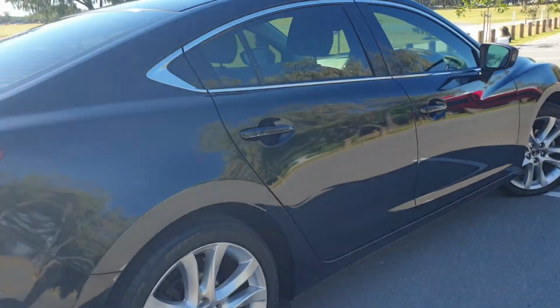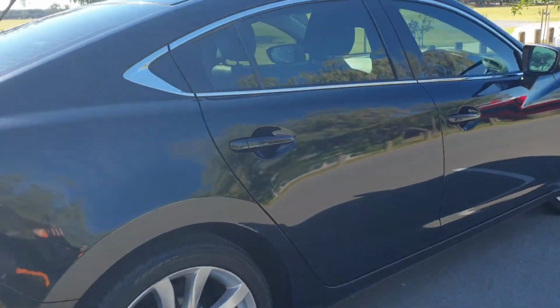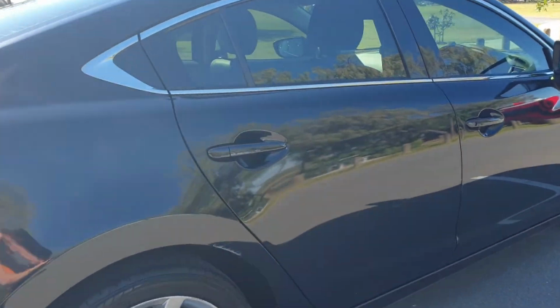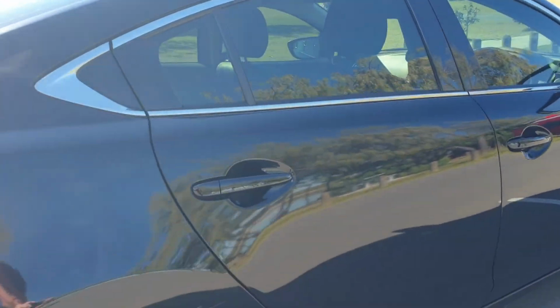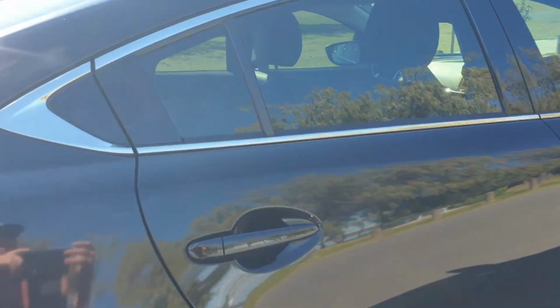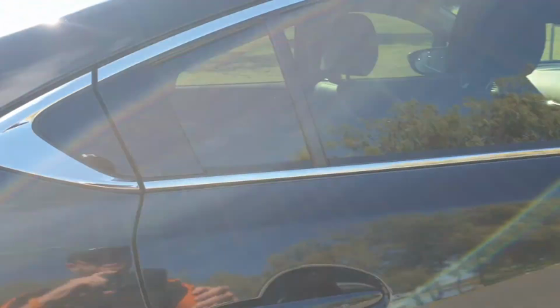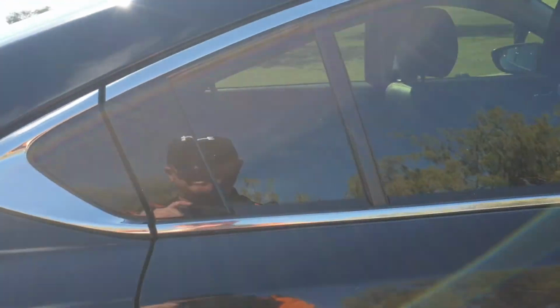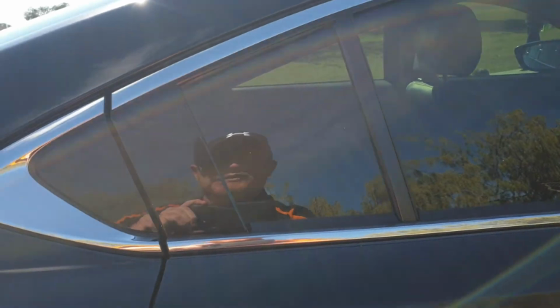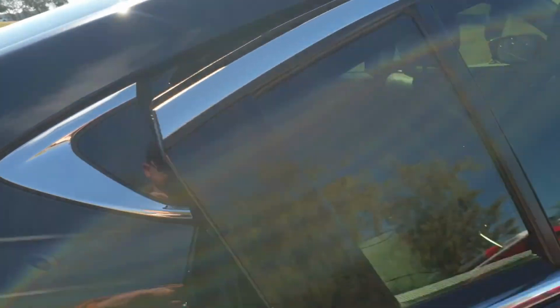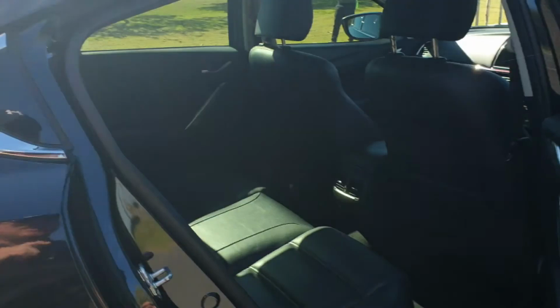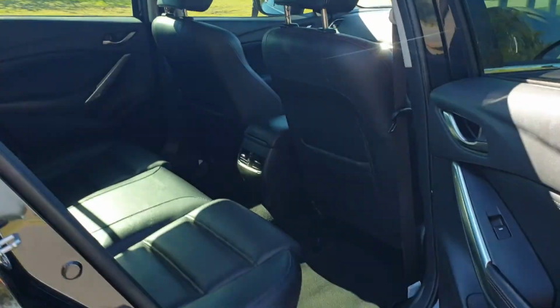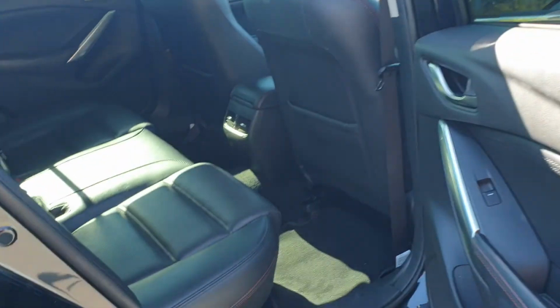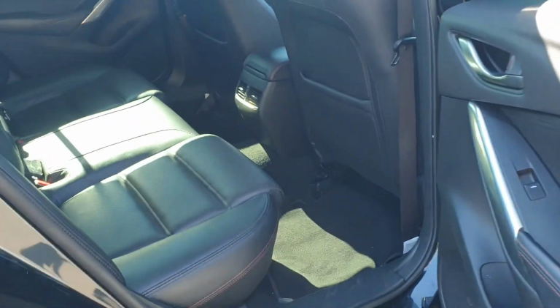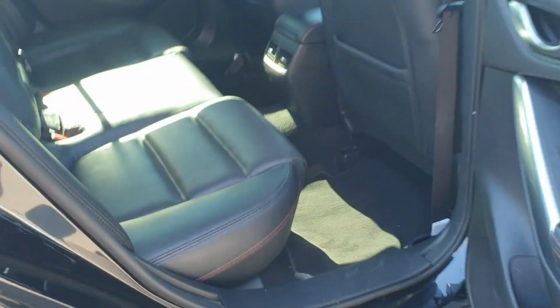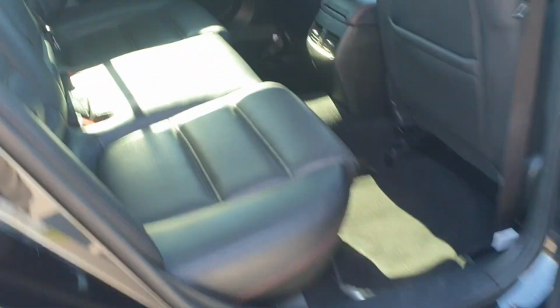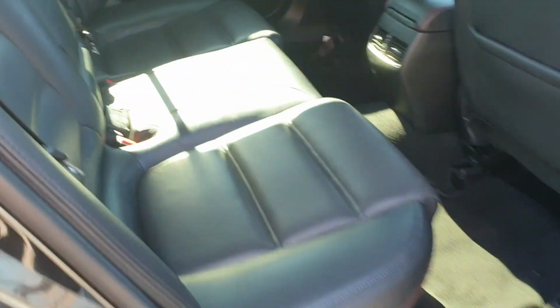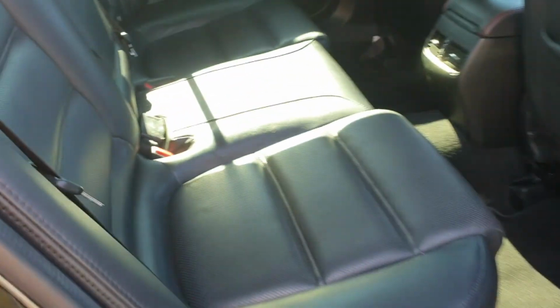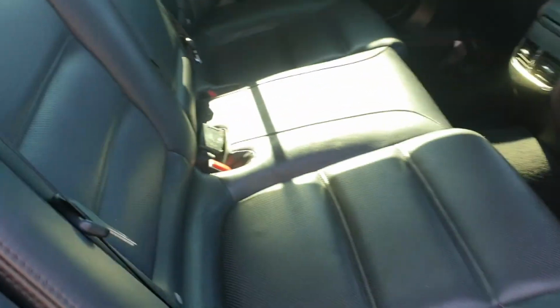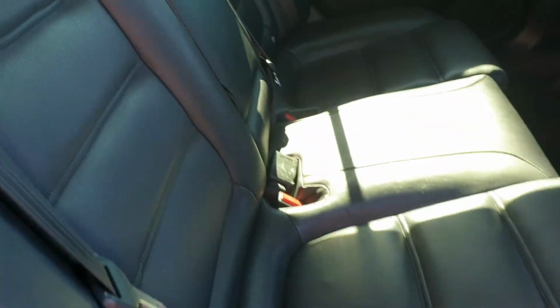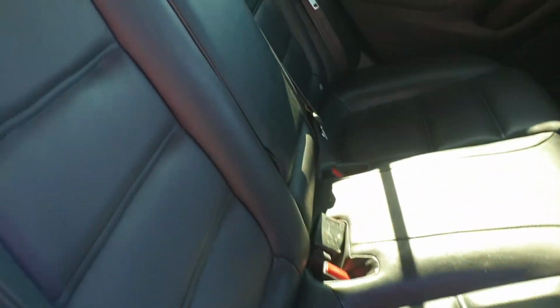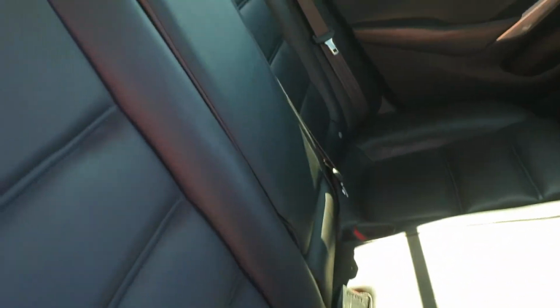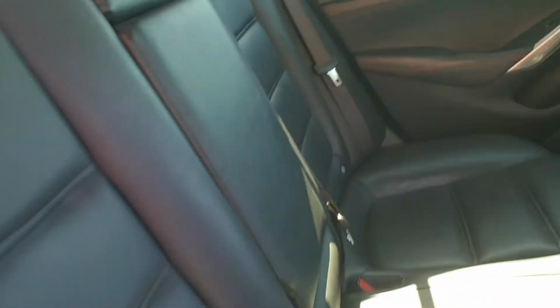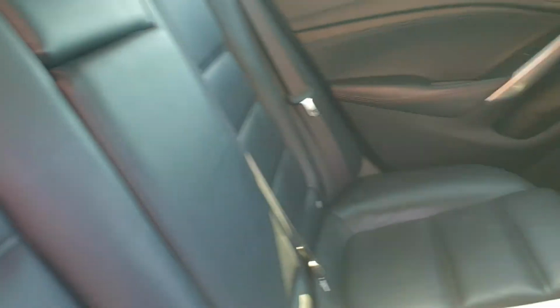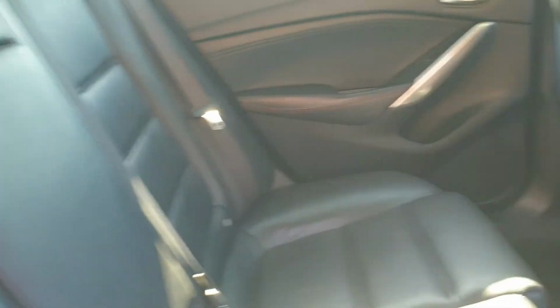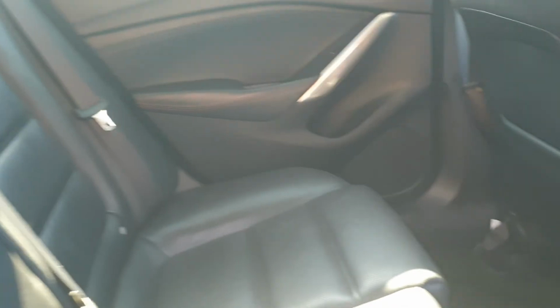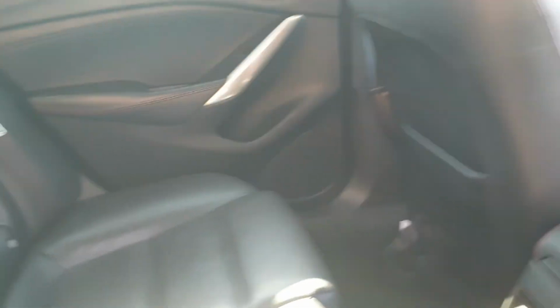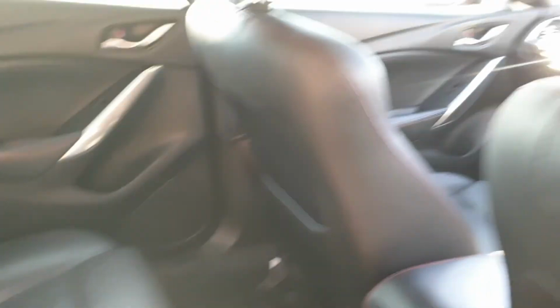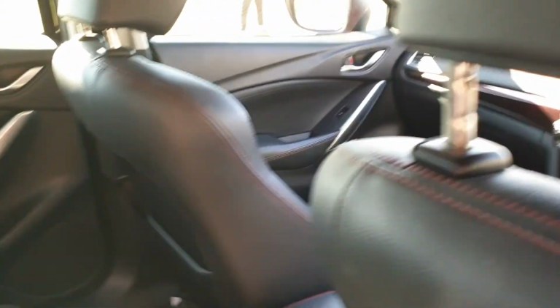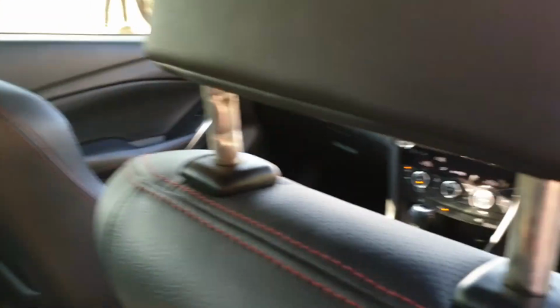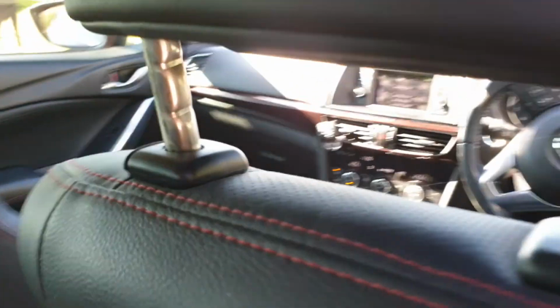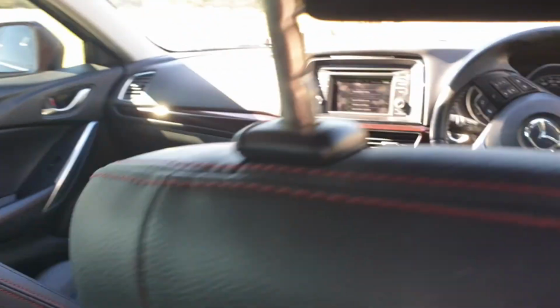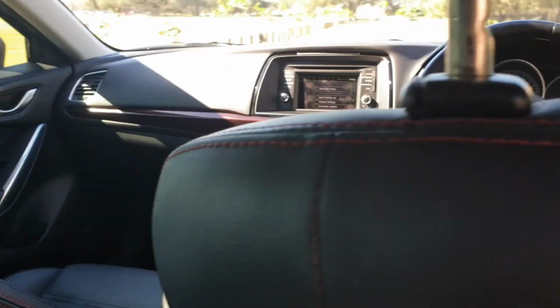Jumping onto the inside, you'll see that it's got this lovely leather interior. It's got so many features, this car. Just have a look at that dashboard.